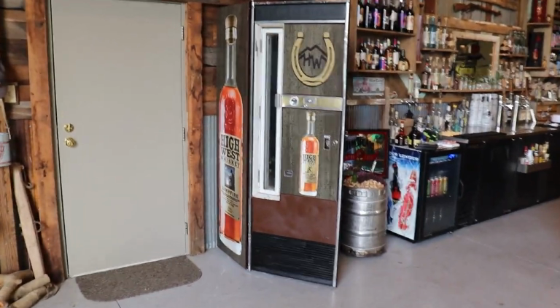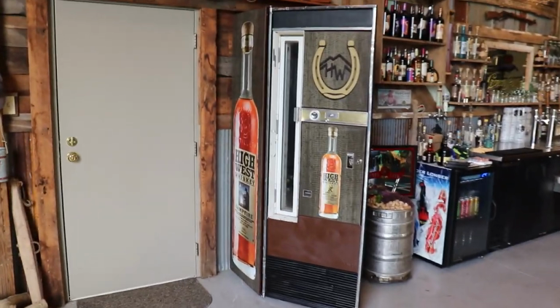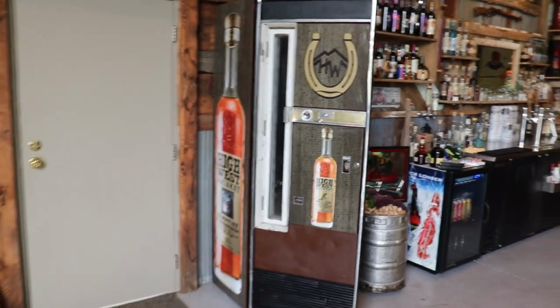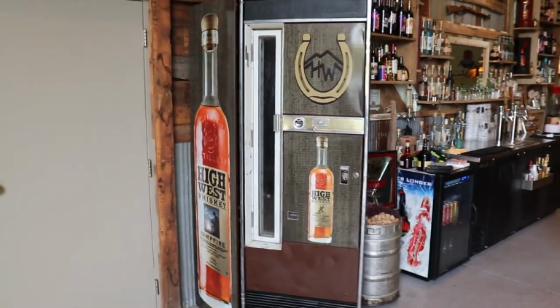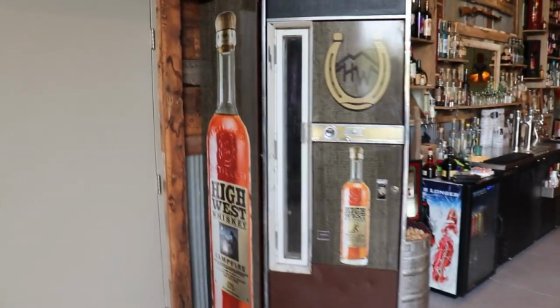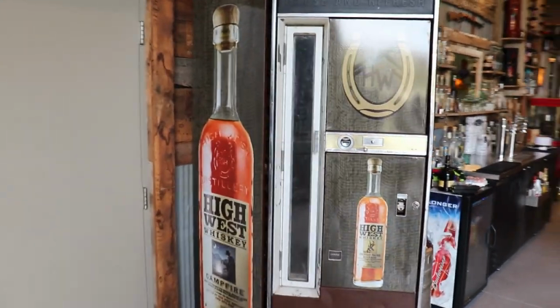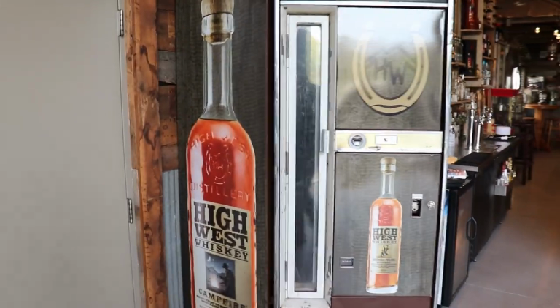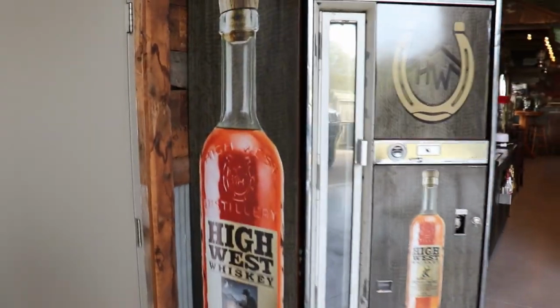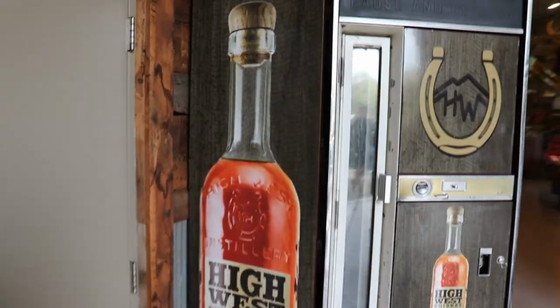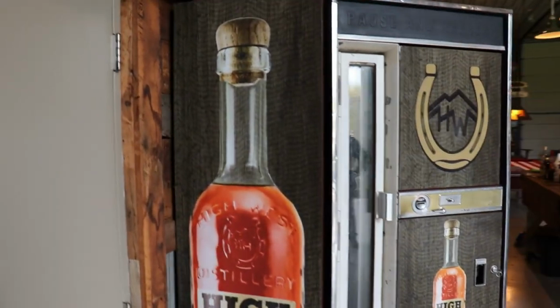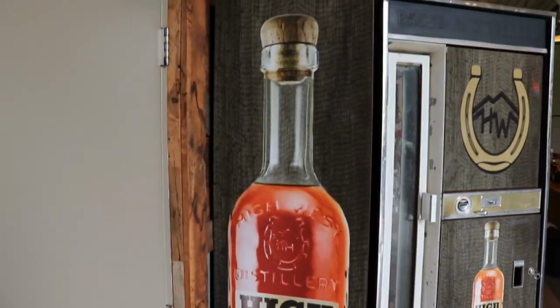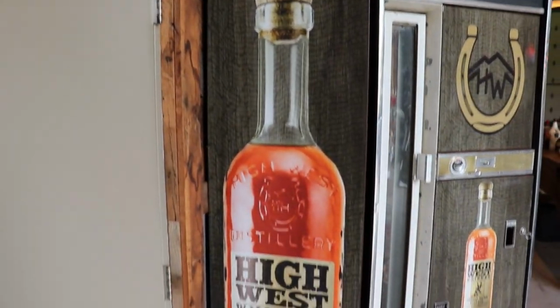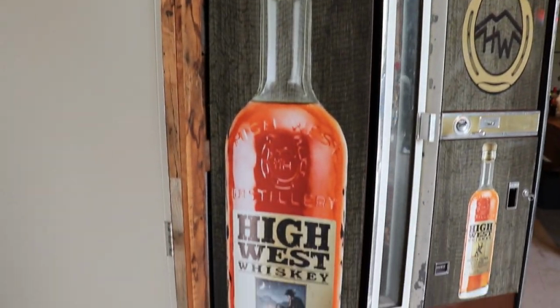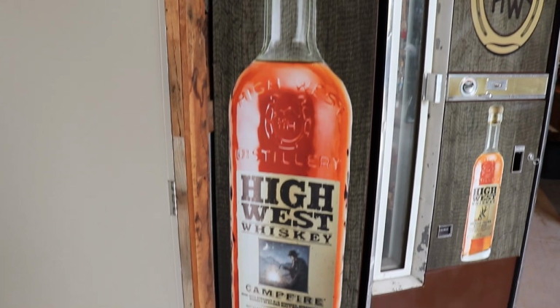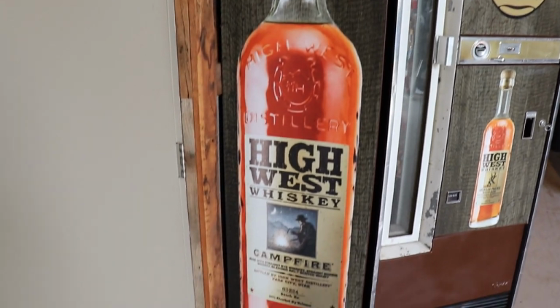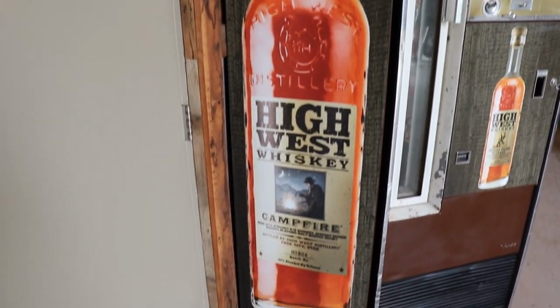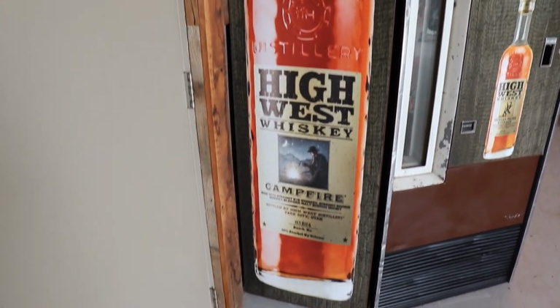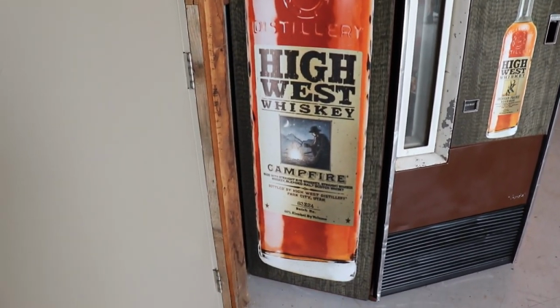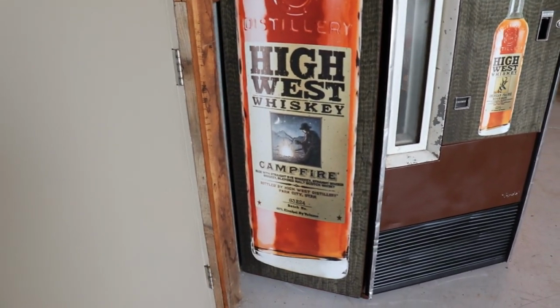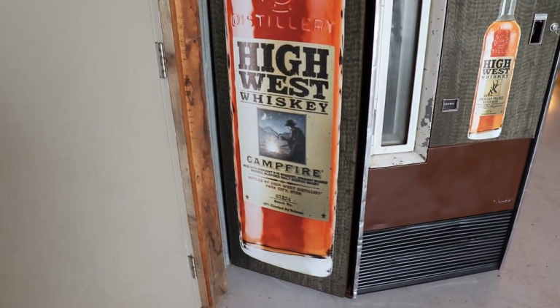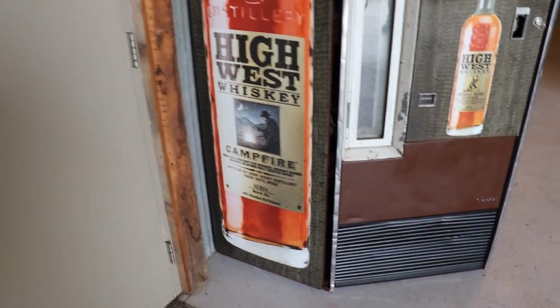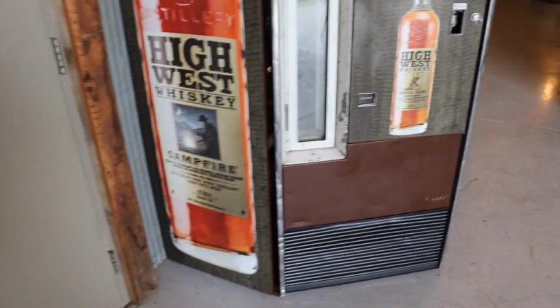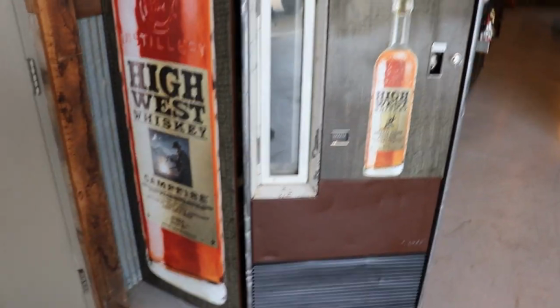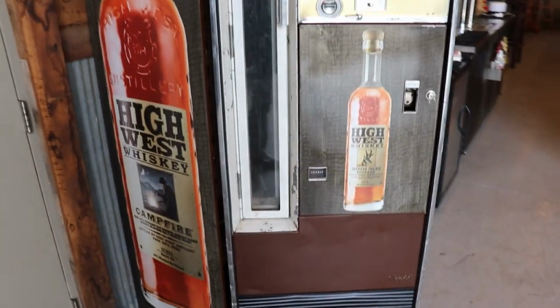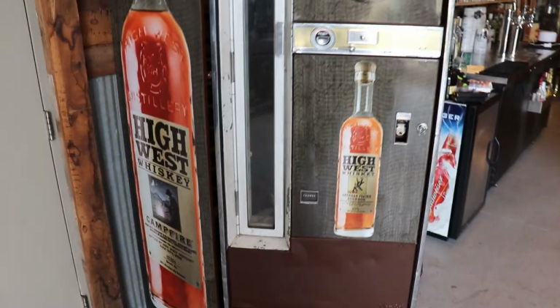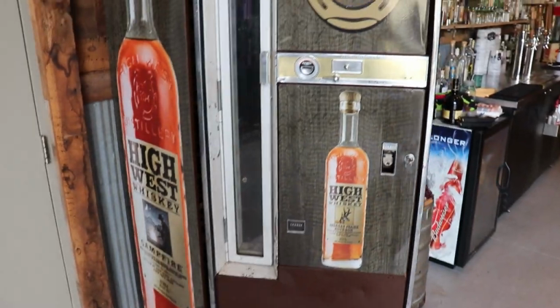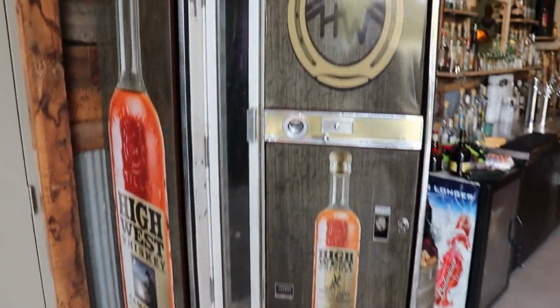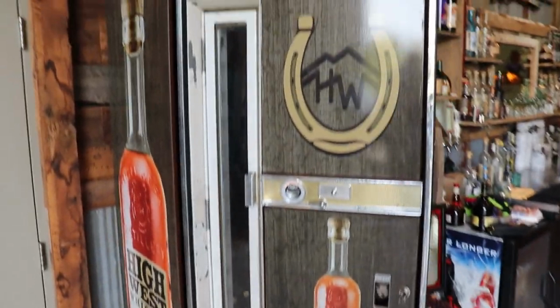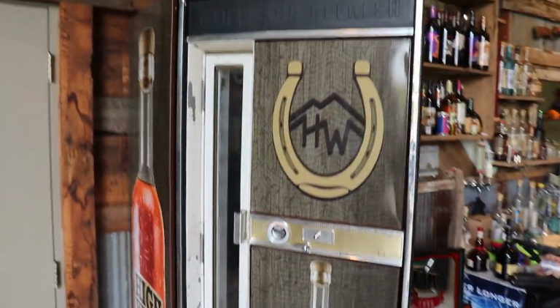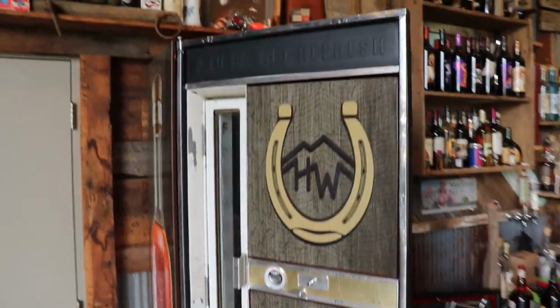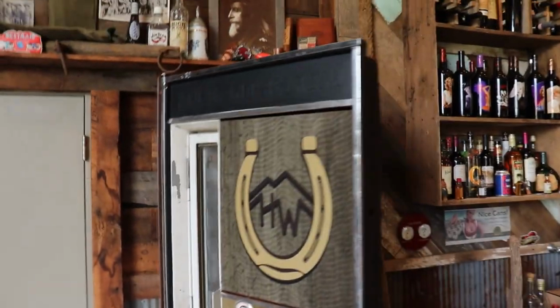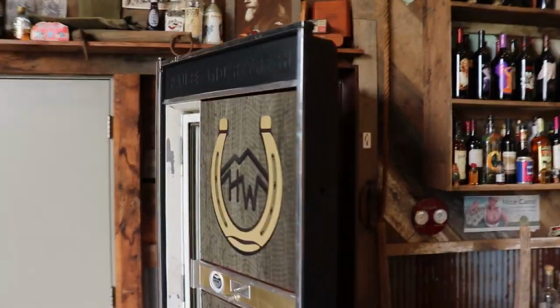This was originally a Coke machine that this customer wanted redone as High West whiskey — a preferred drink they like to collect. This has been all re-wrapped.